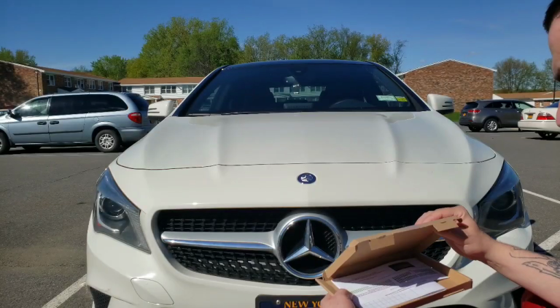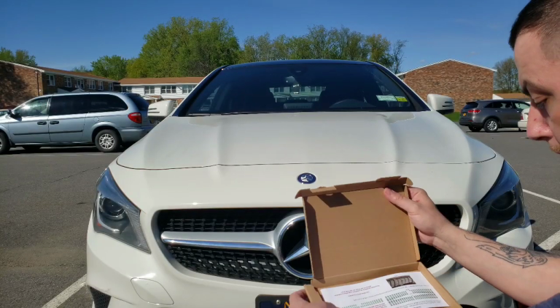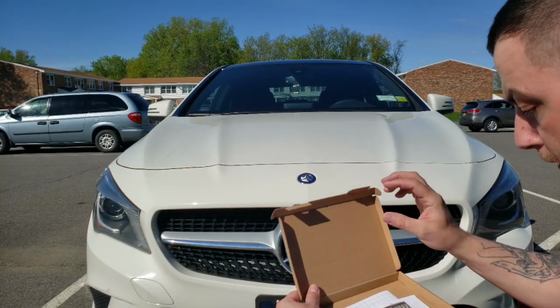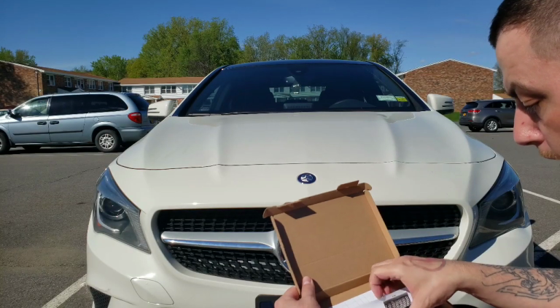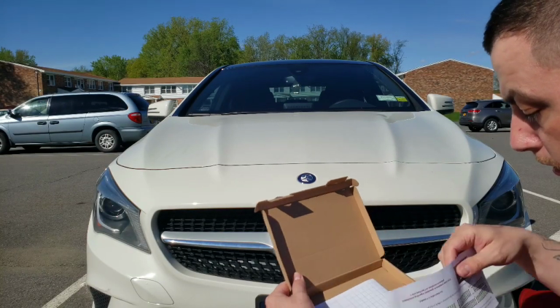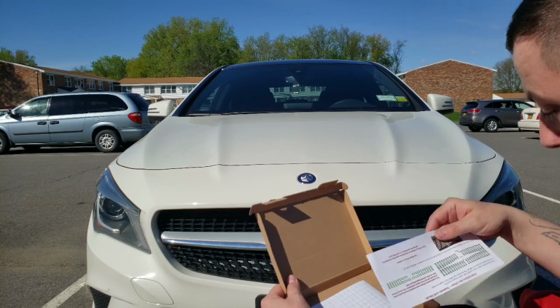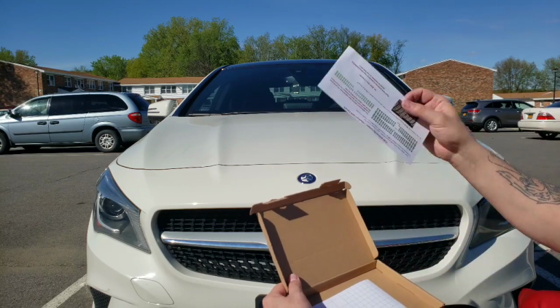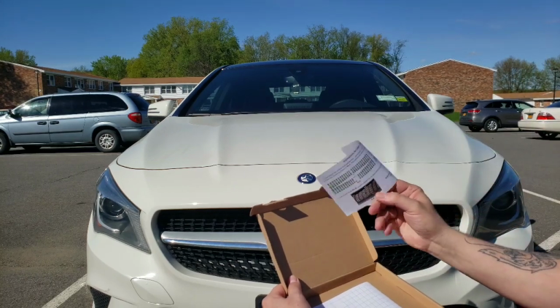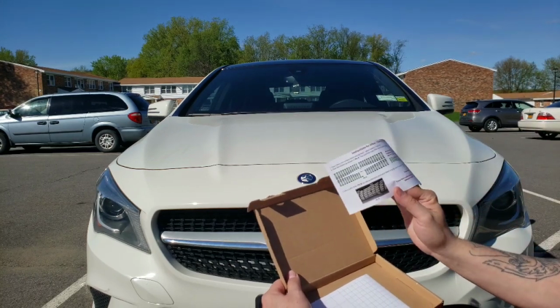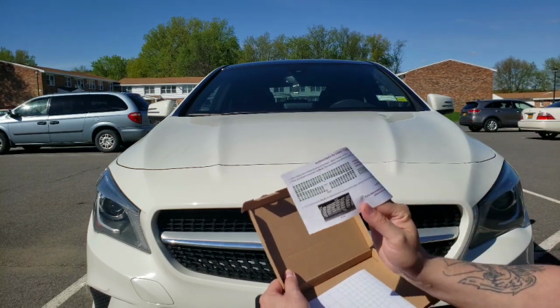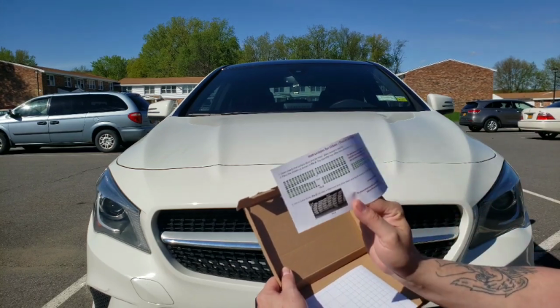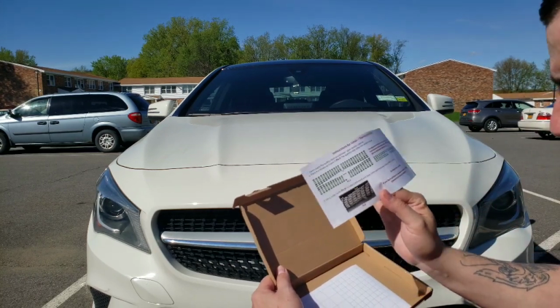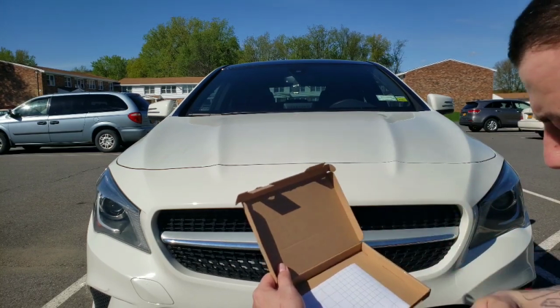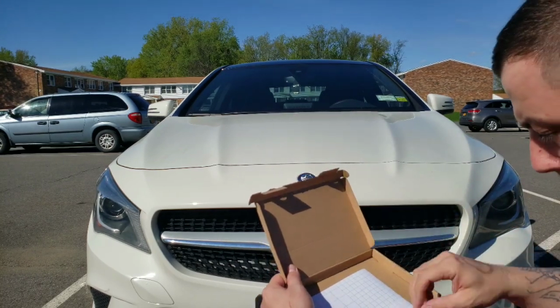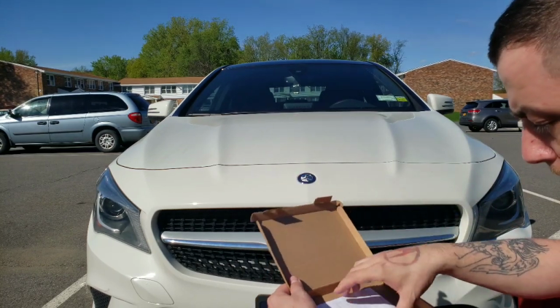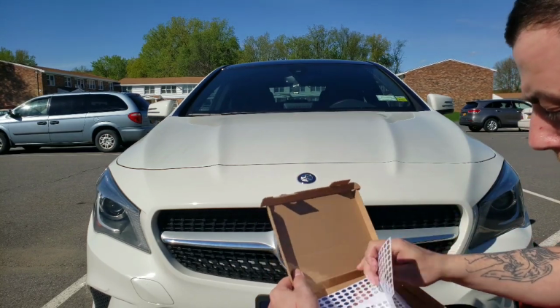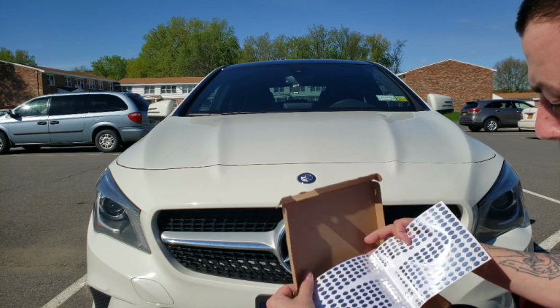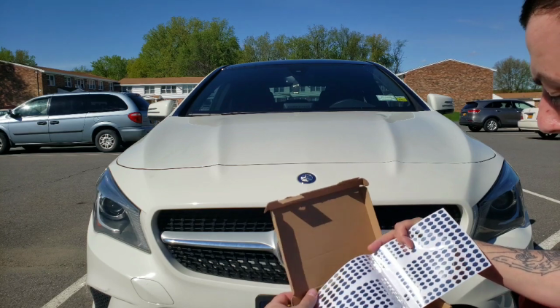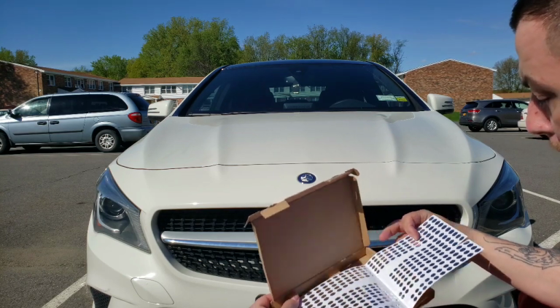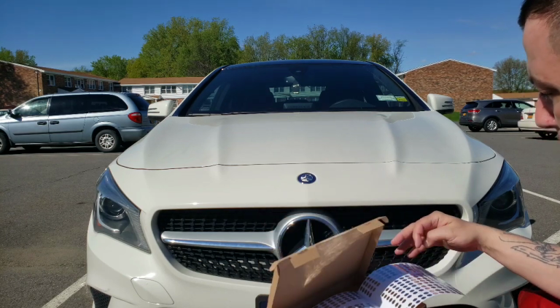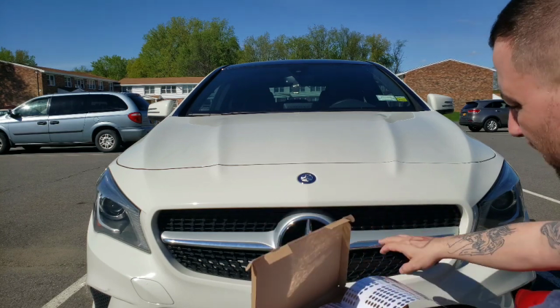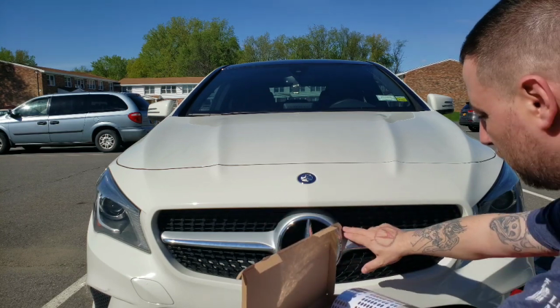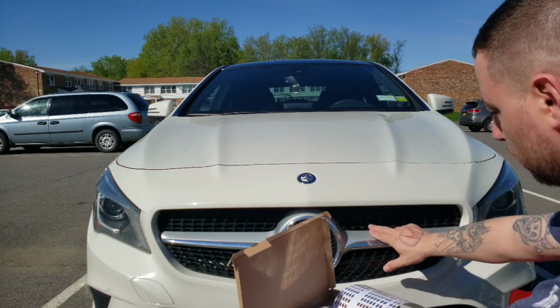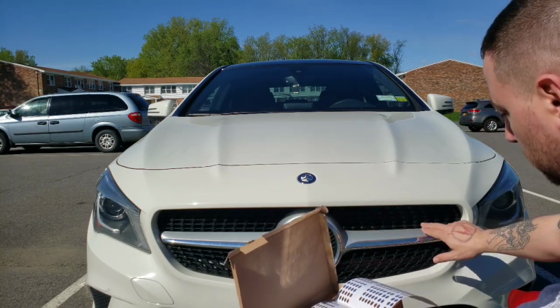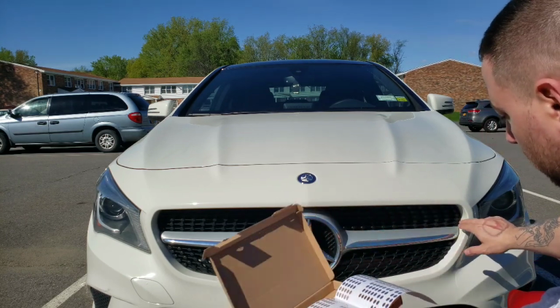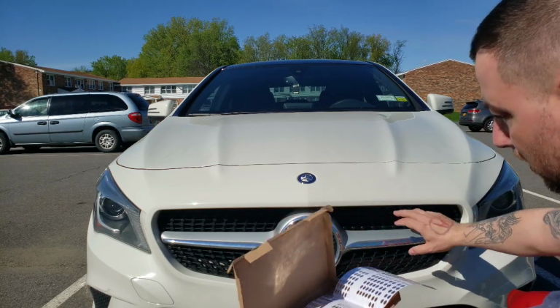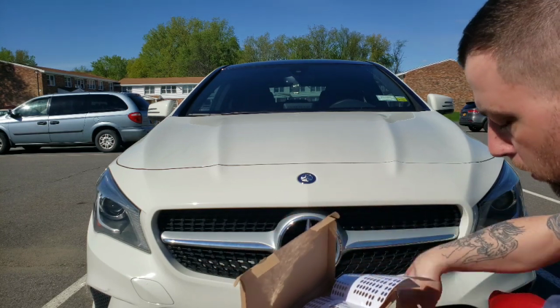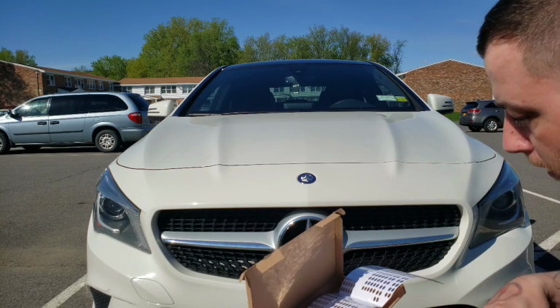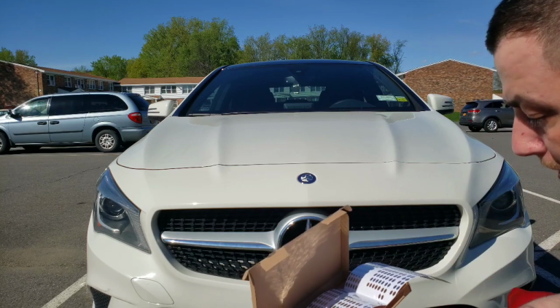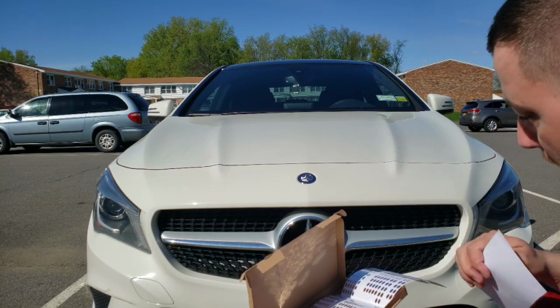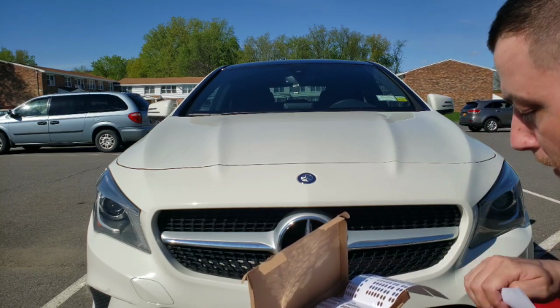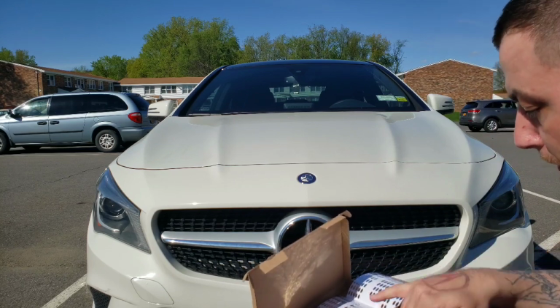This is the kit that we have. It has all these stickers with a diagram that tells you where to put everything. We're going to put all these onto the corresponding spots and when it's done it's going to transform this grille completely — honeycomb on the honeycomb.